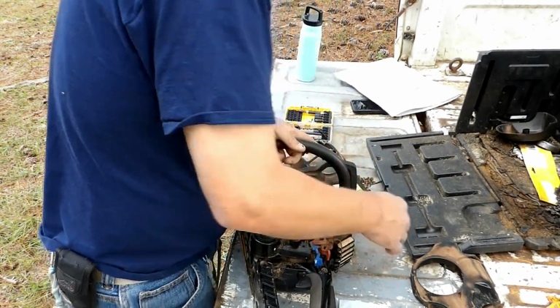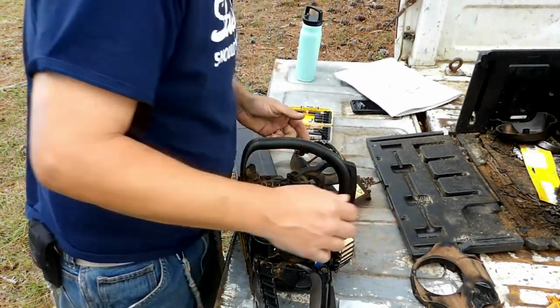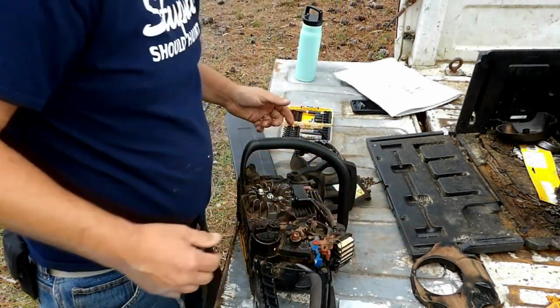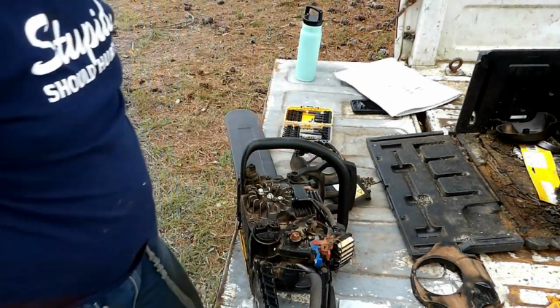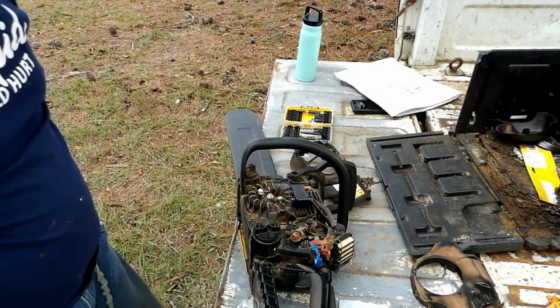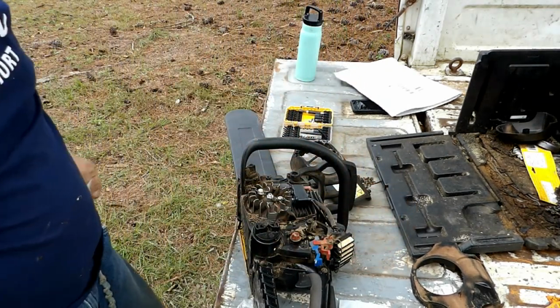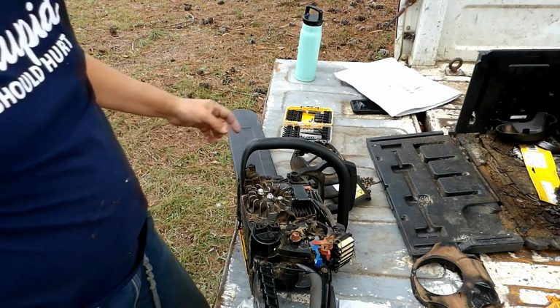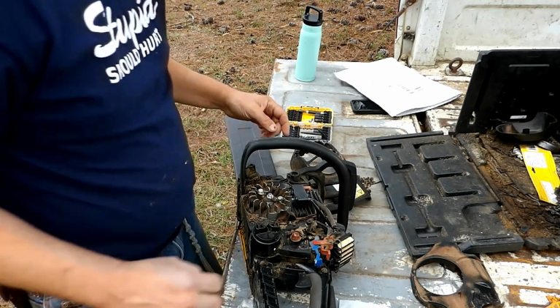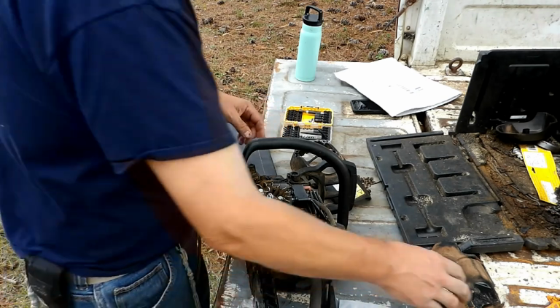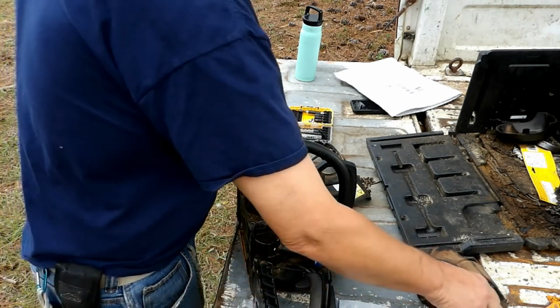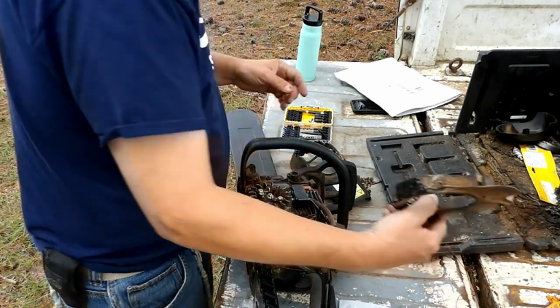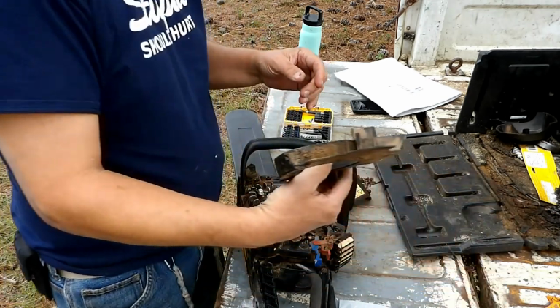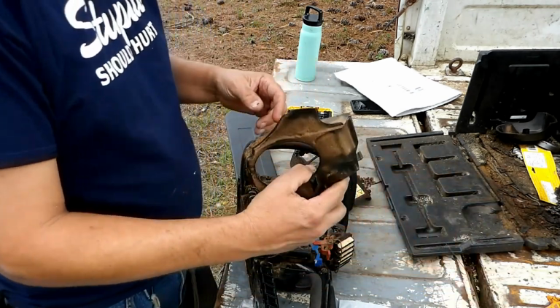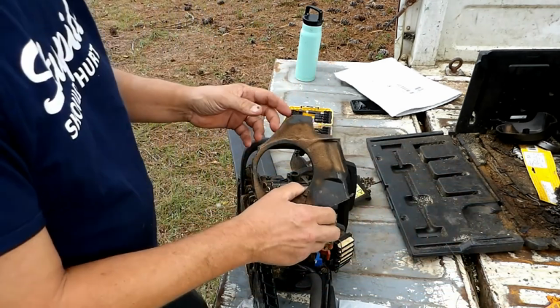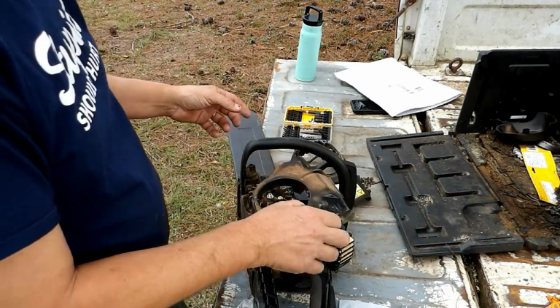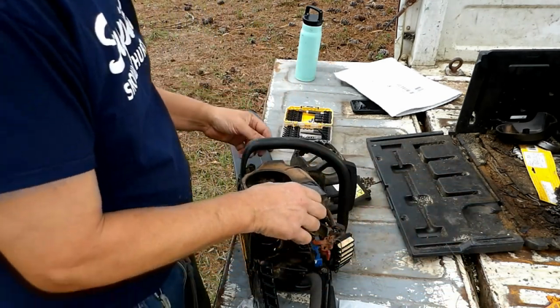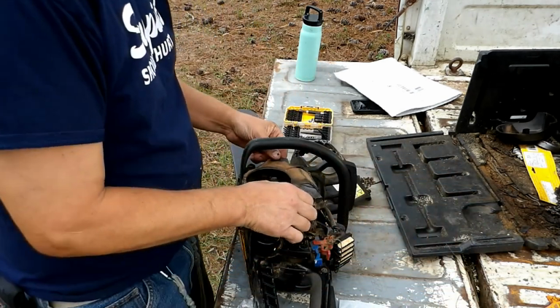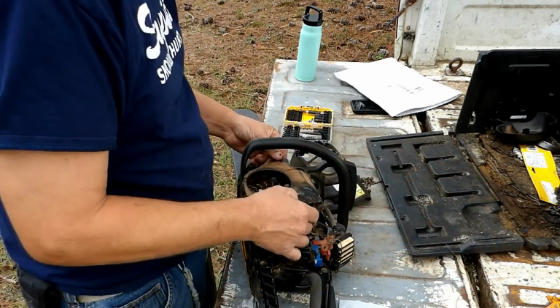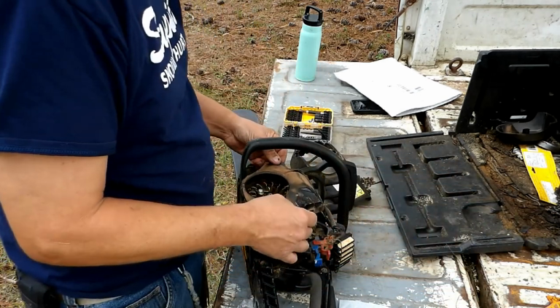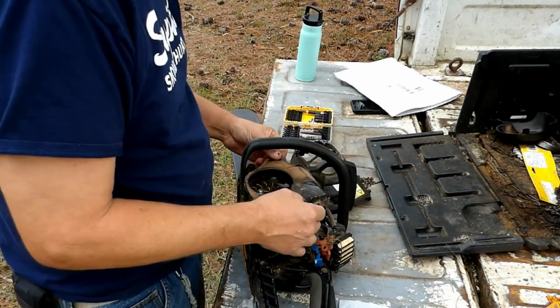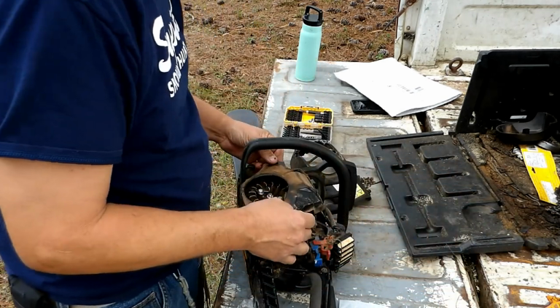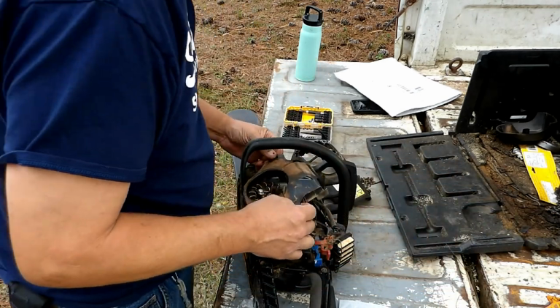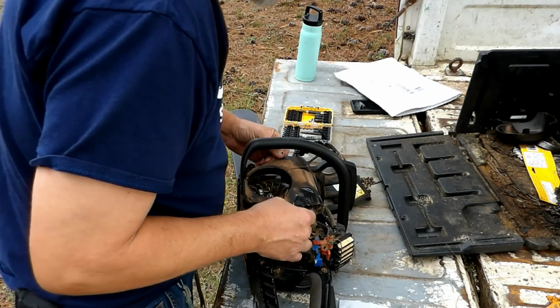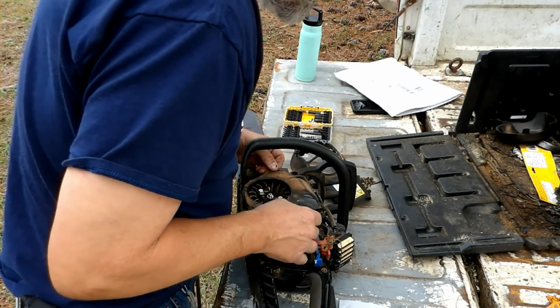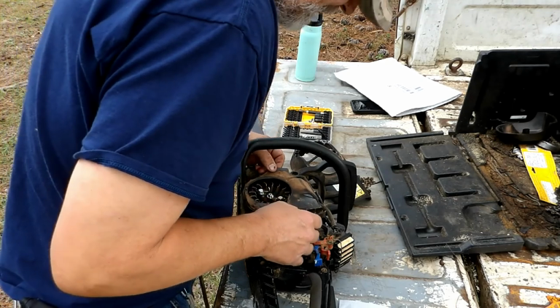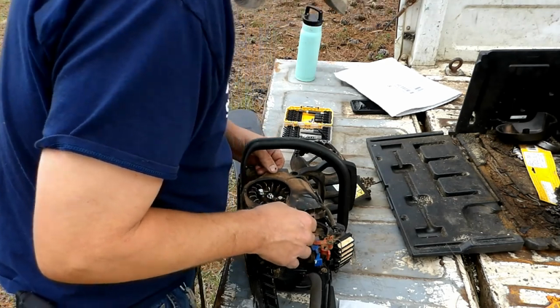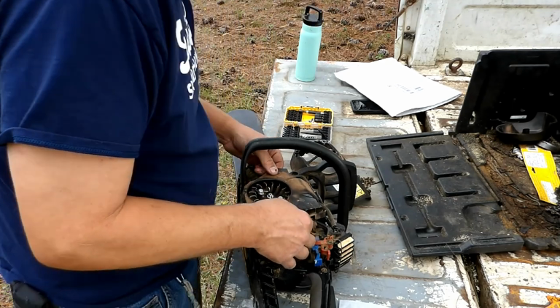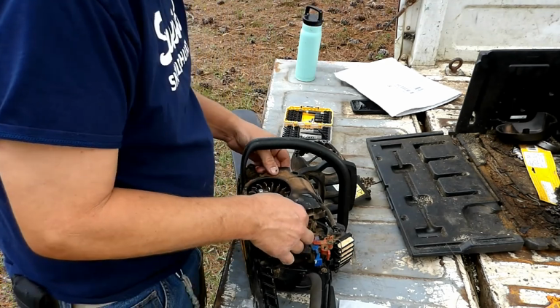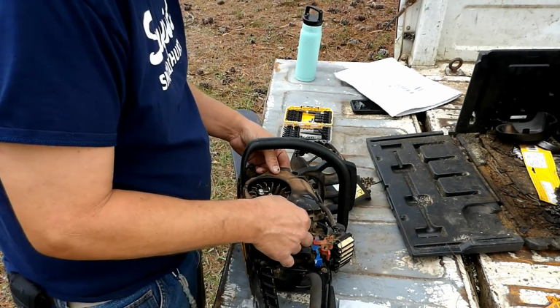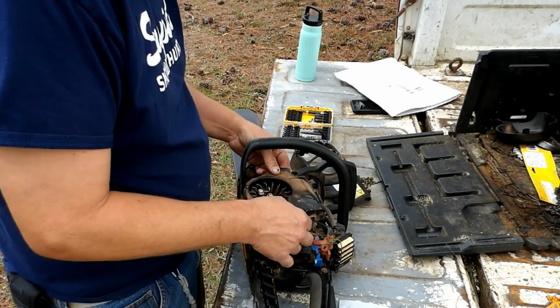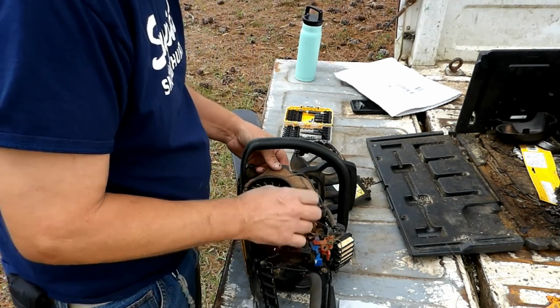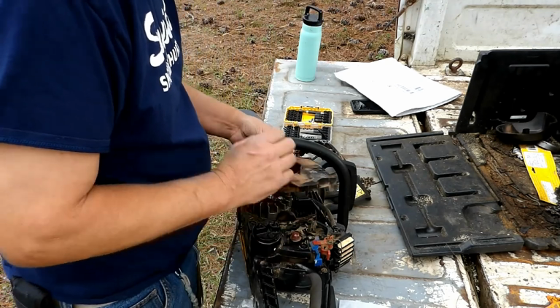That's all back together now. We just got to put the rest of the way back together and we'll see if it starts. I'm sure it will.